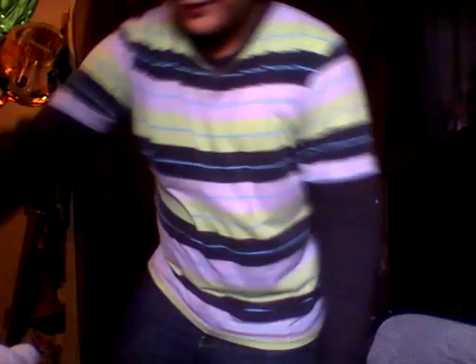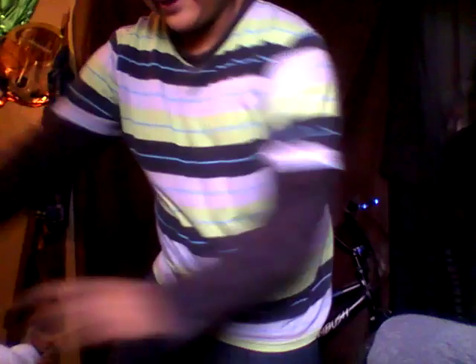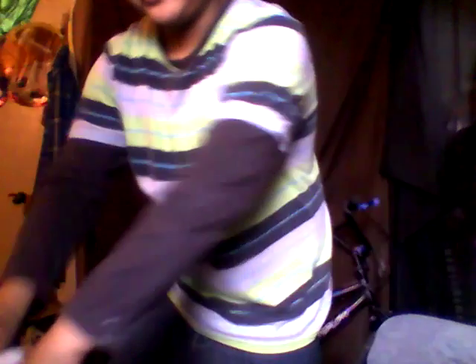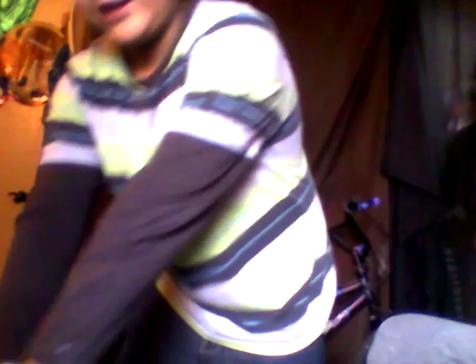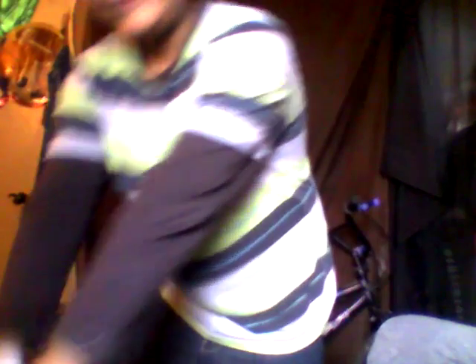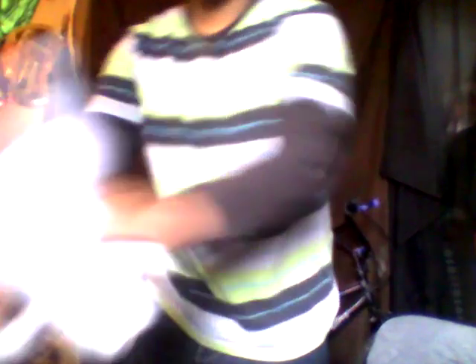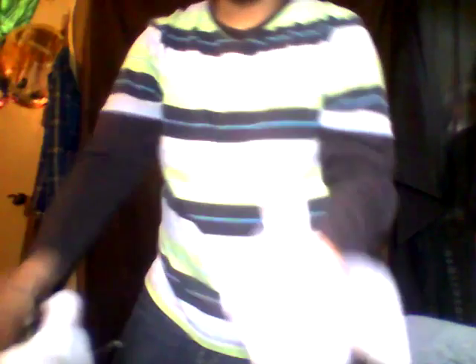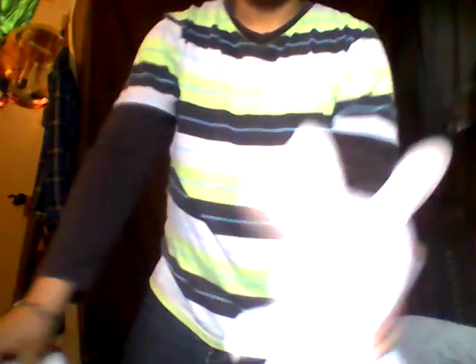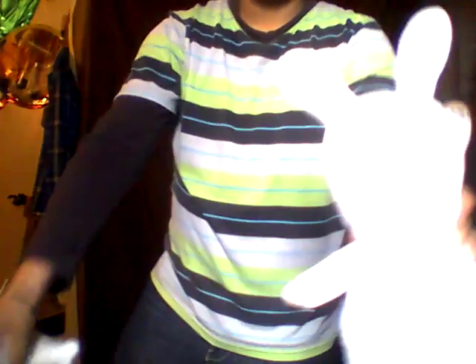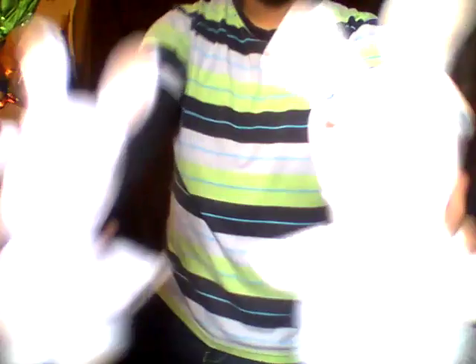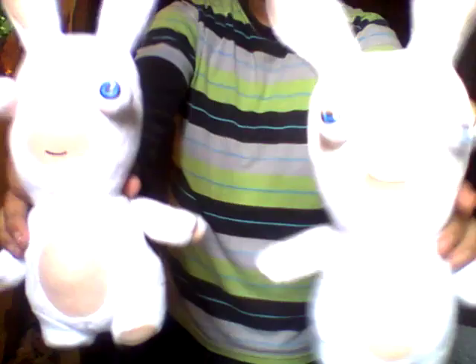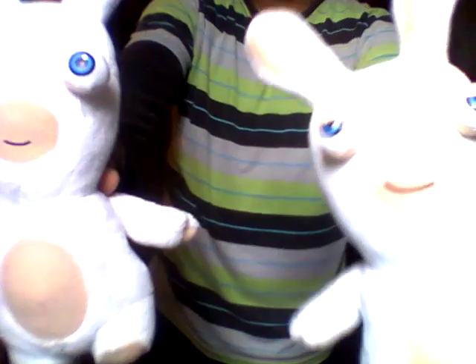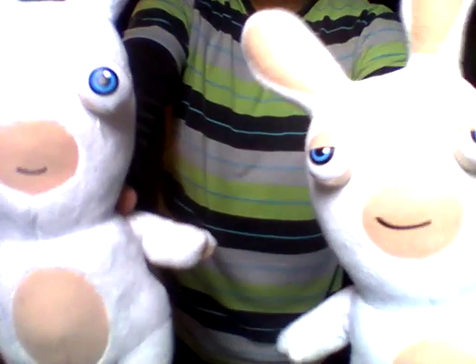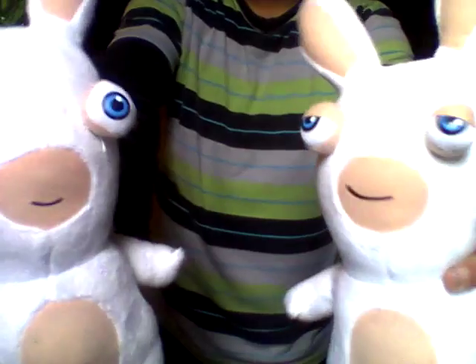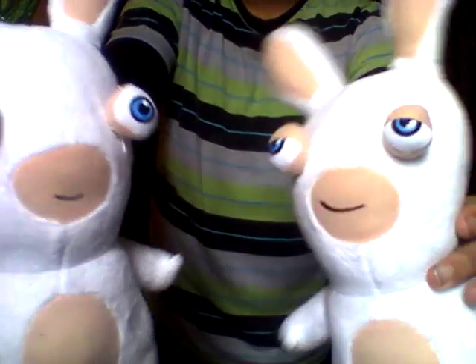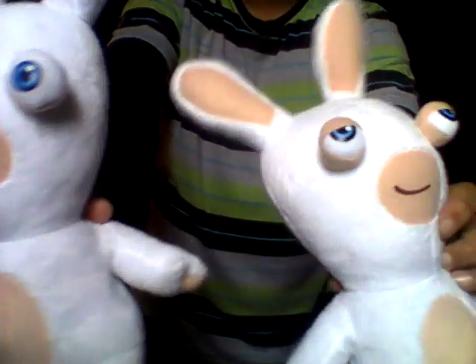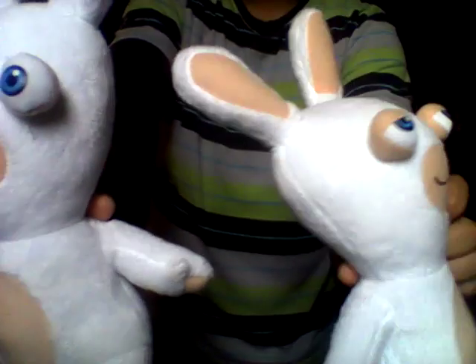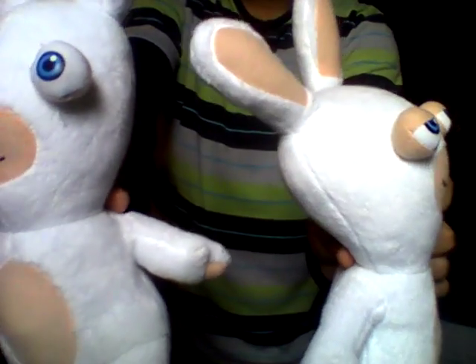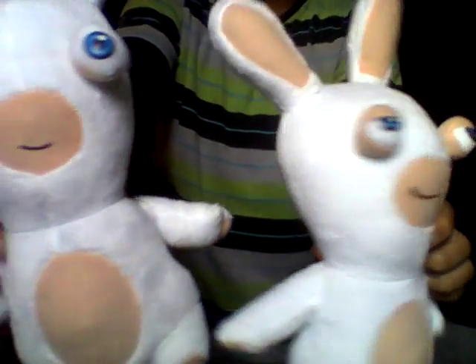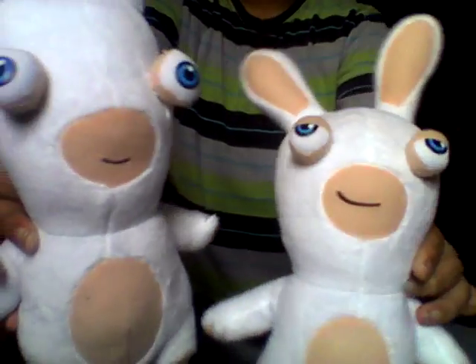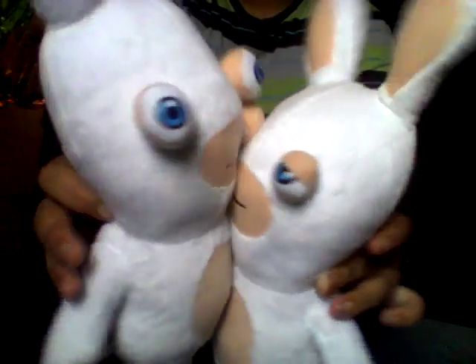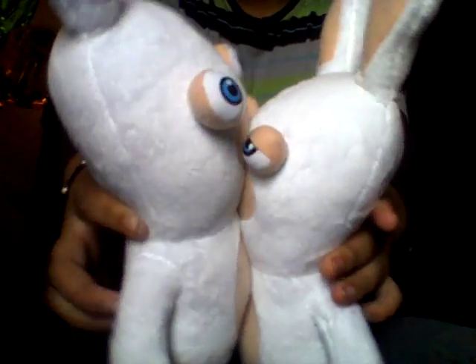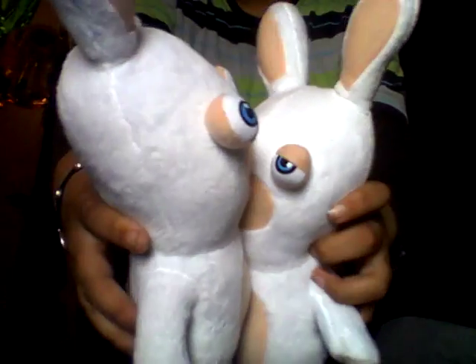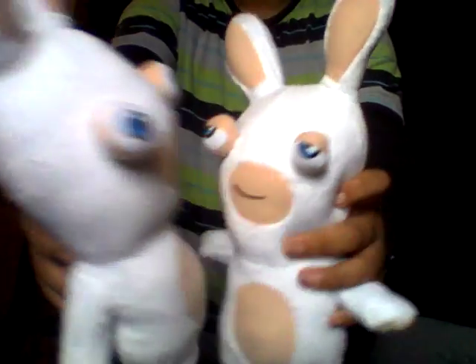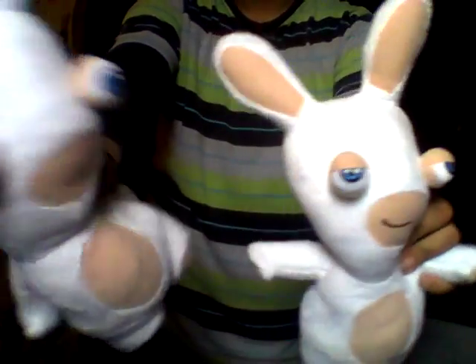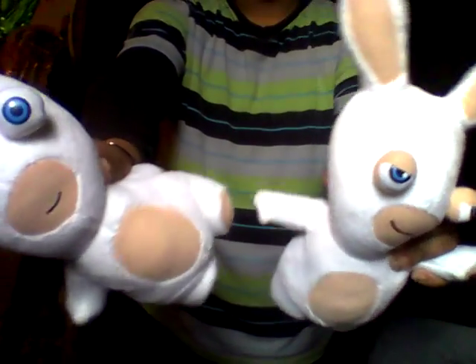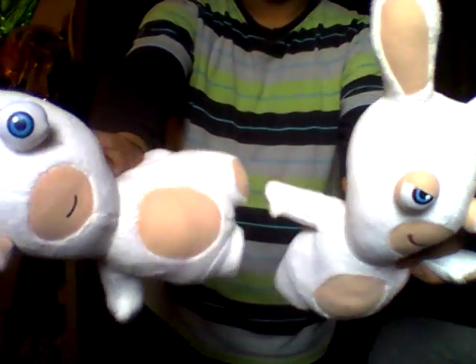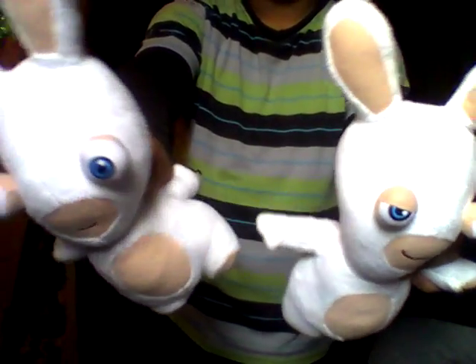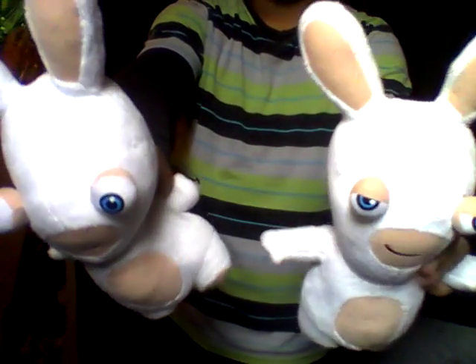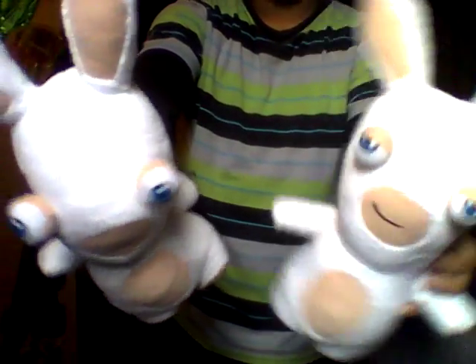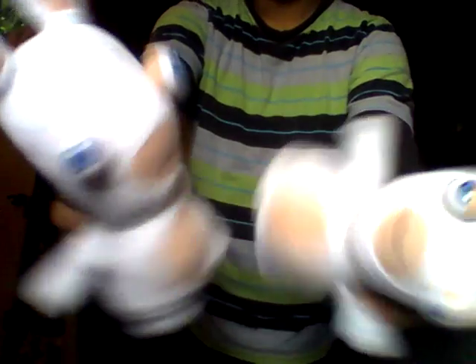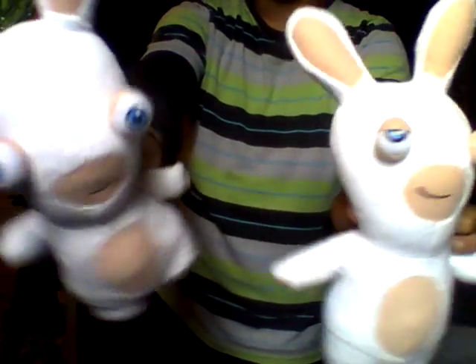Next up, I have these Raging Rabbids plushies. Very fun and good. They're very soft and very fun to play with.